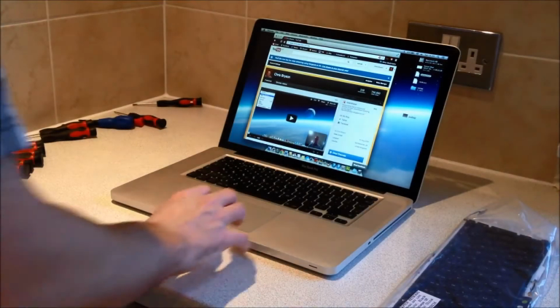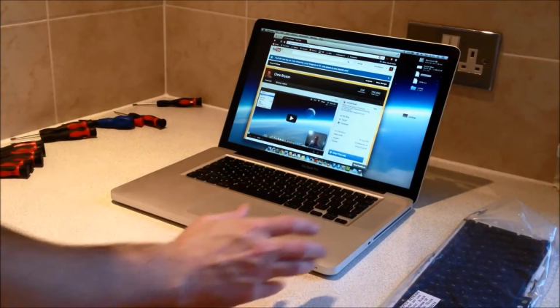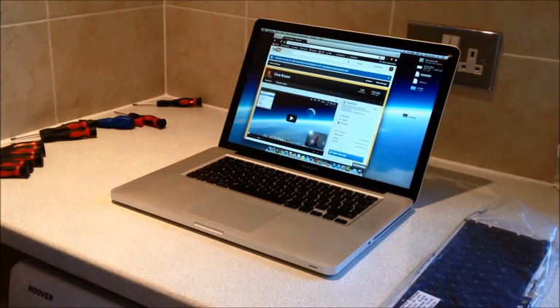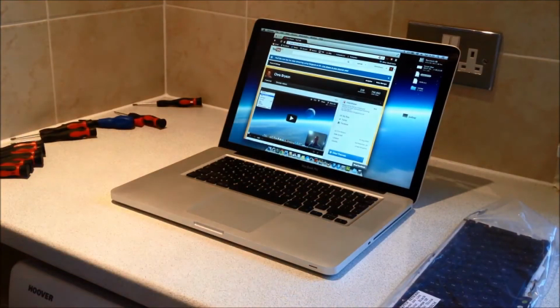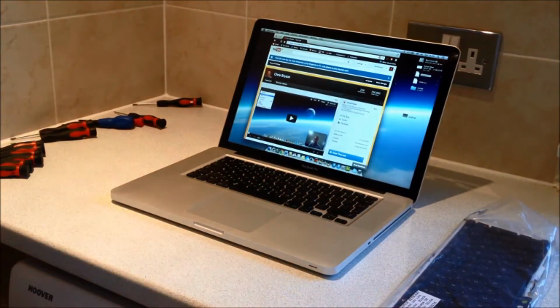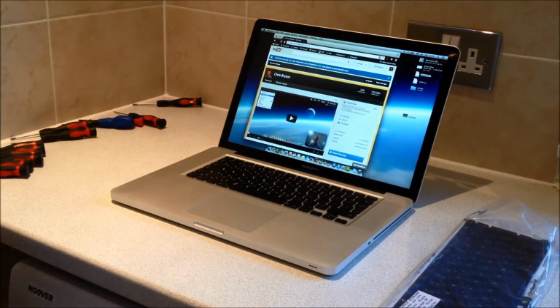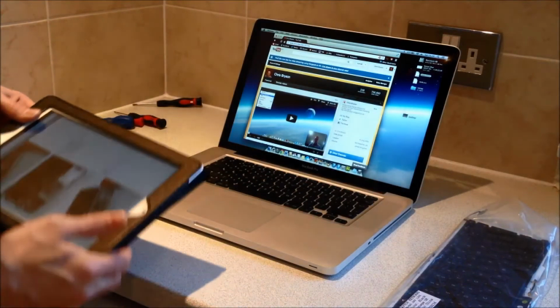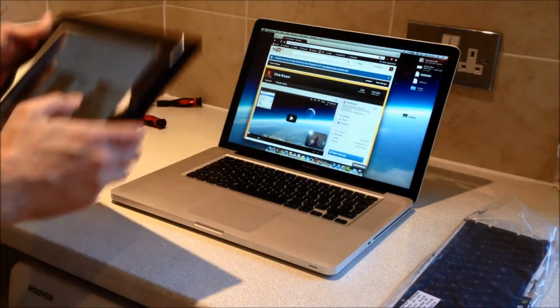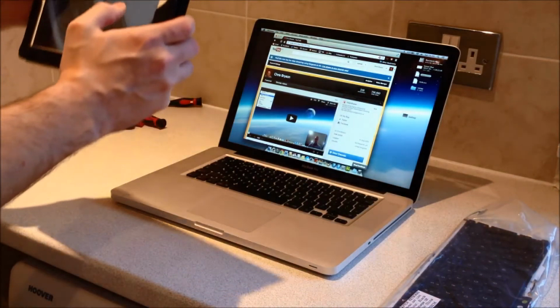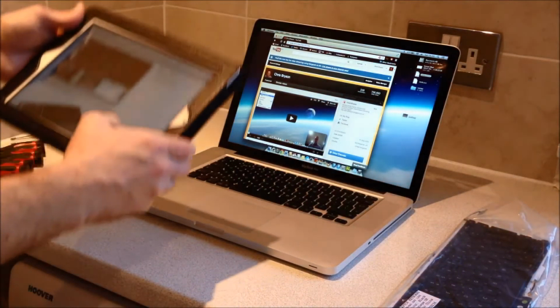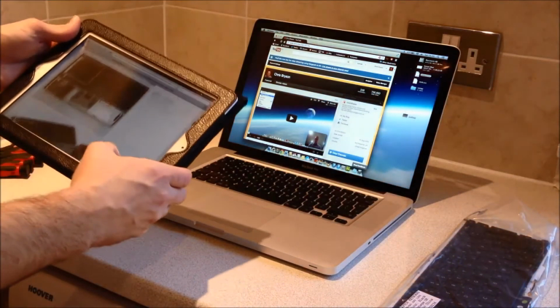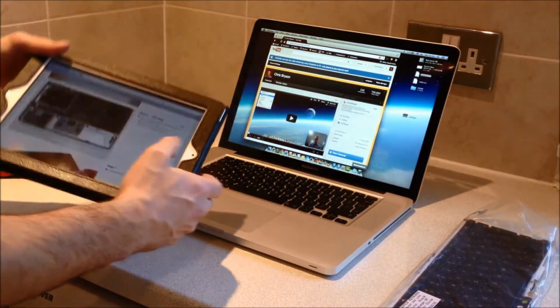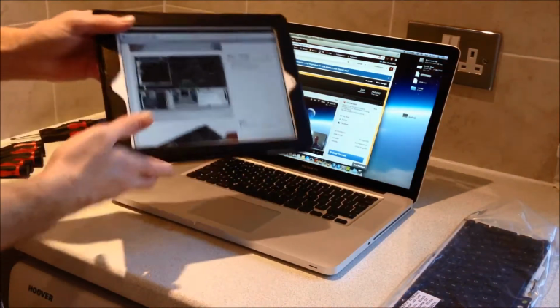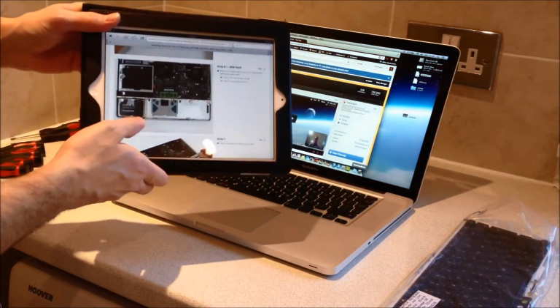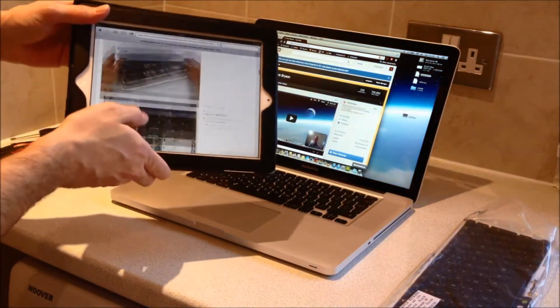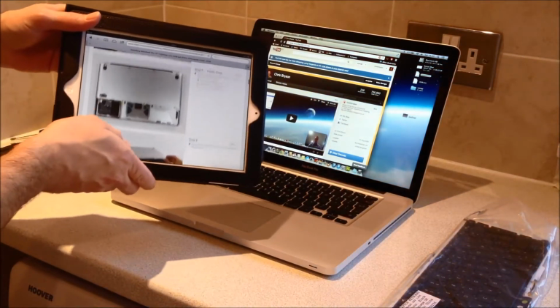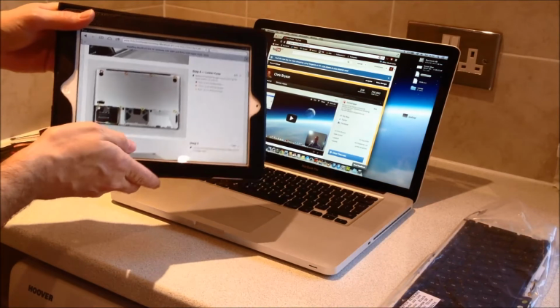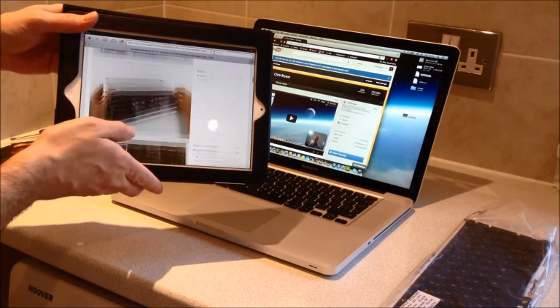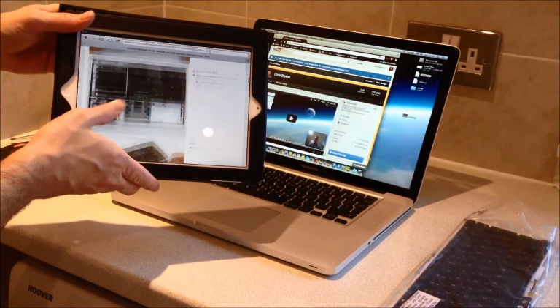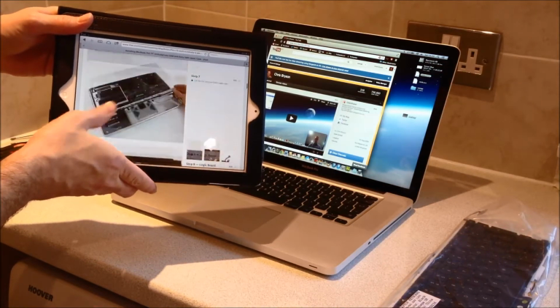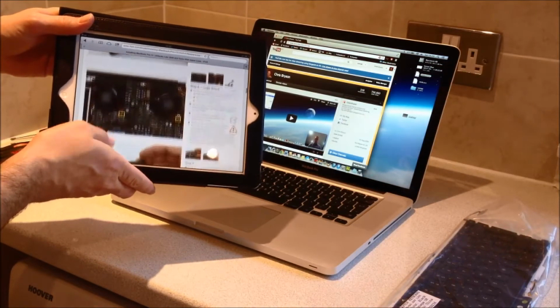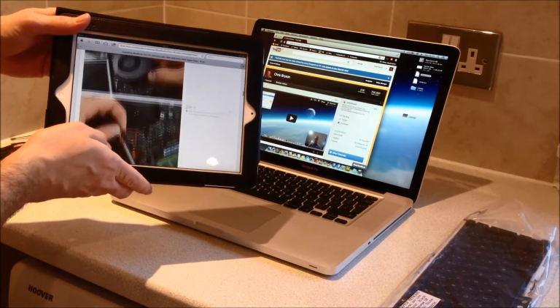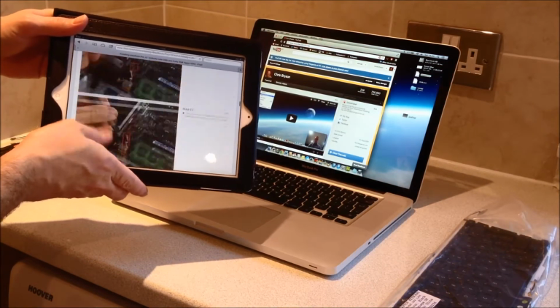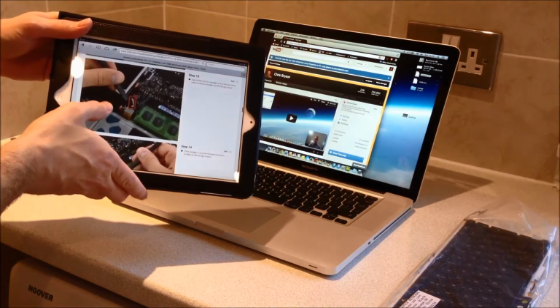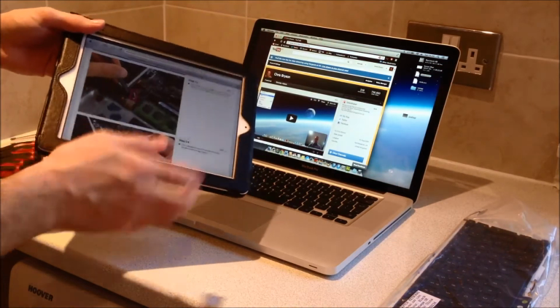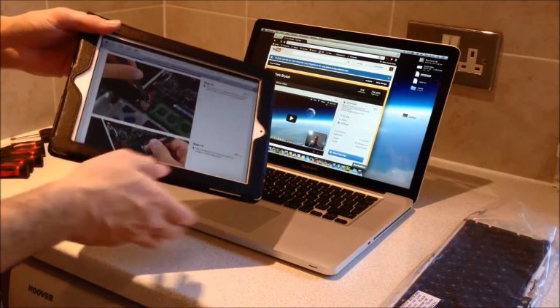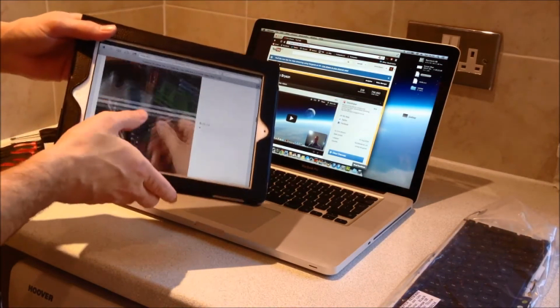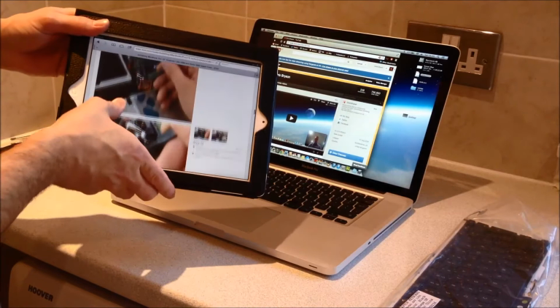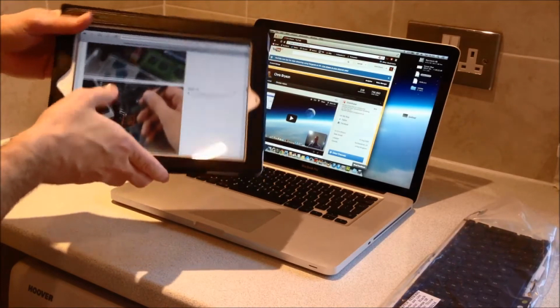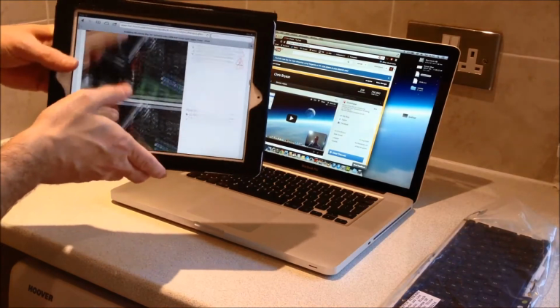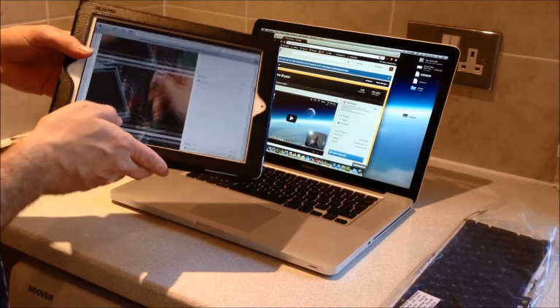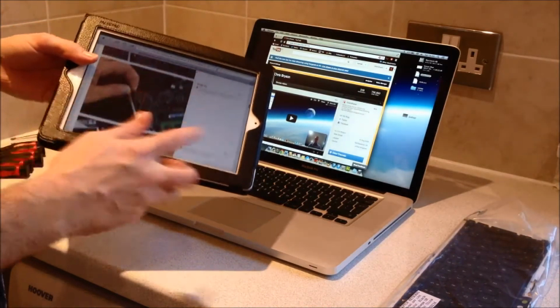In this video we're going to remove the logic board from a 2009 MacBook Pro 13 inch. I'd recommend following this iFixit guide which I've linked in the video description — it covers each of the steps I'm going to follow in this video.